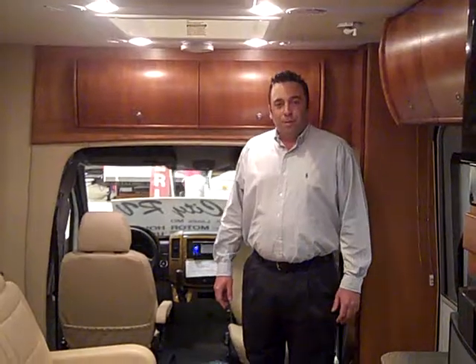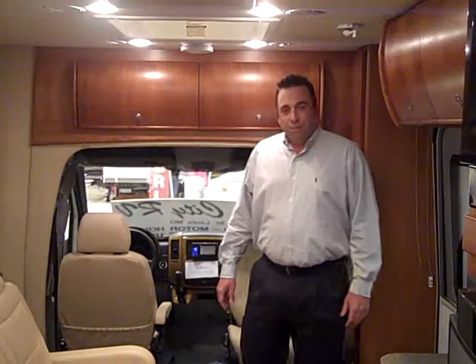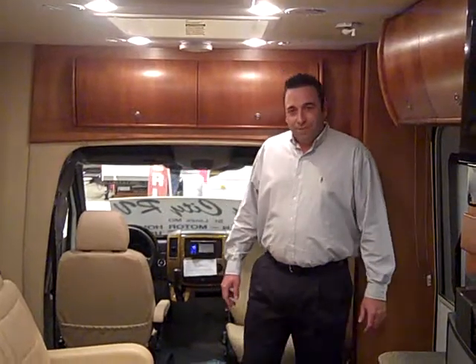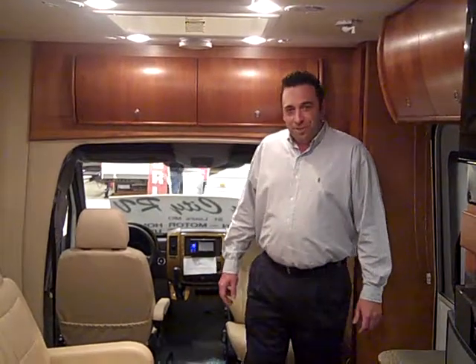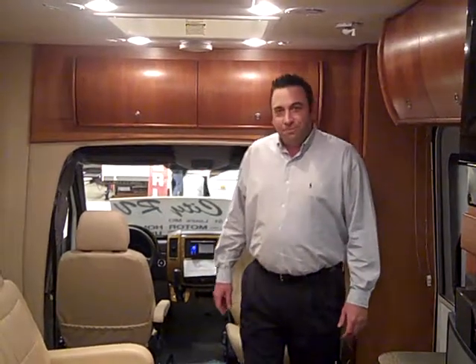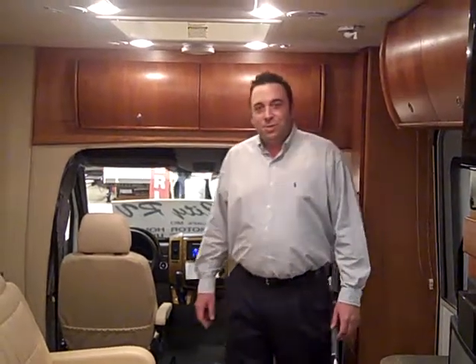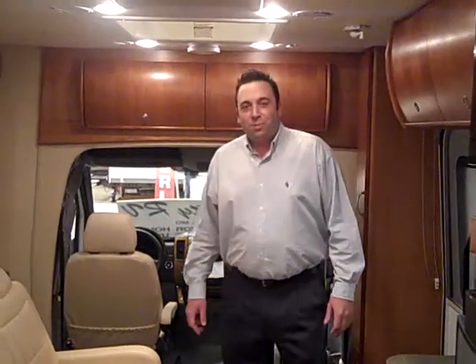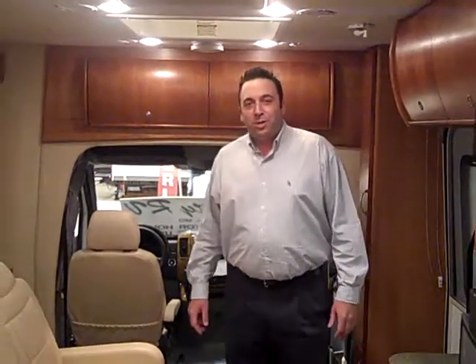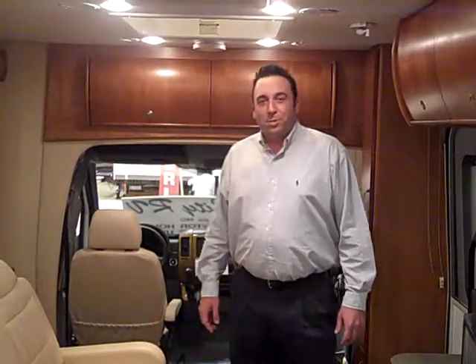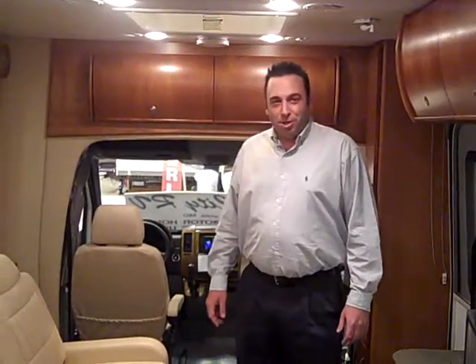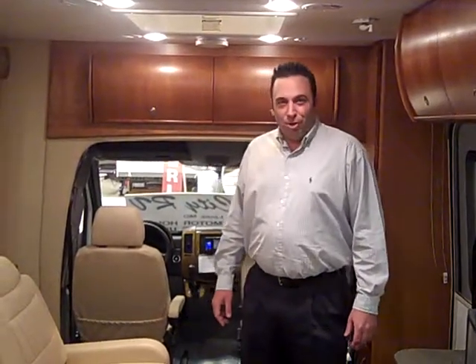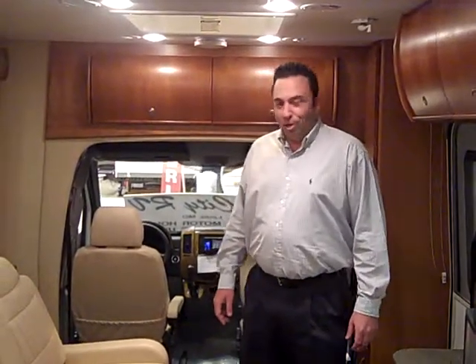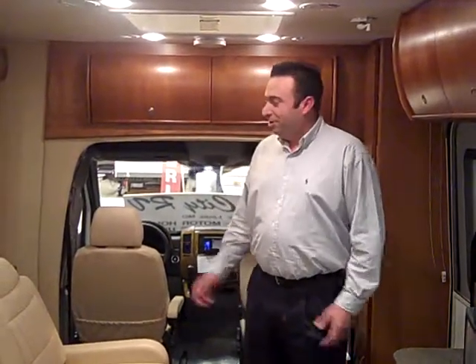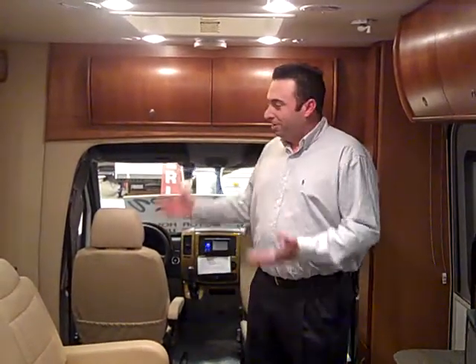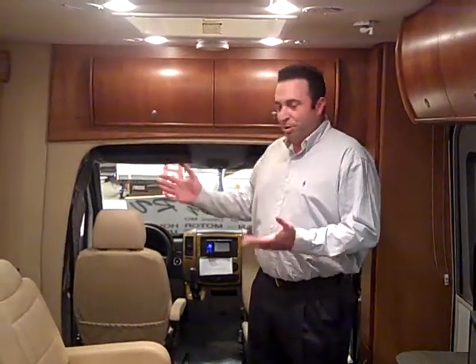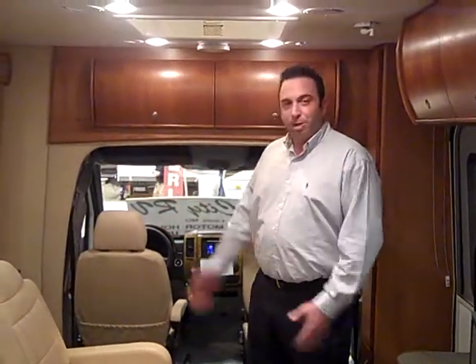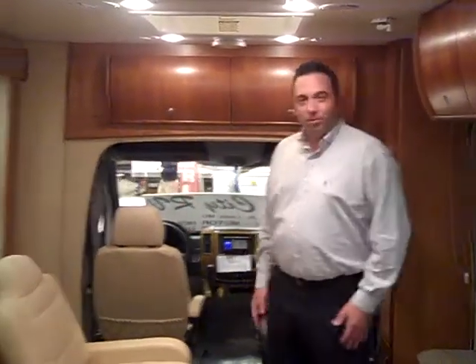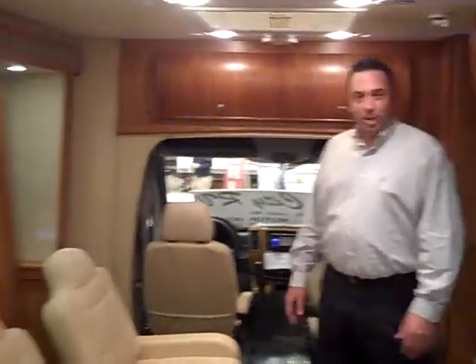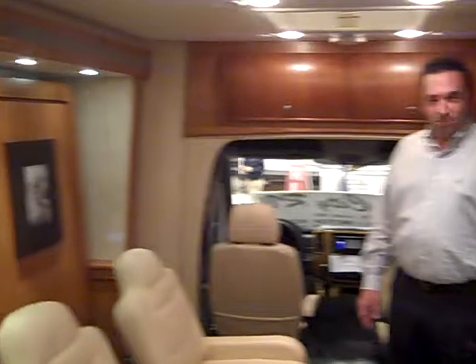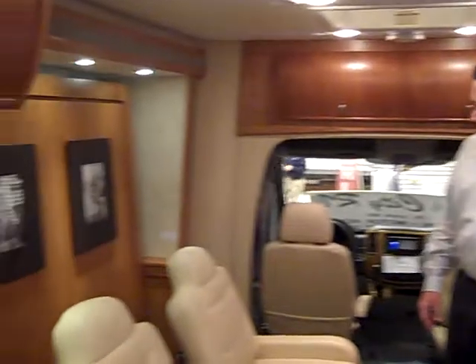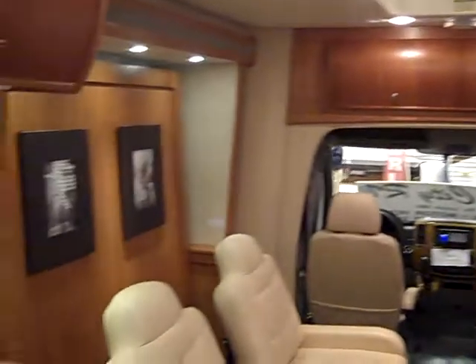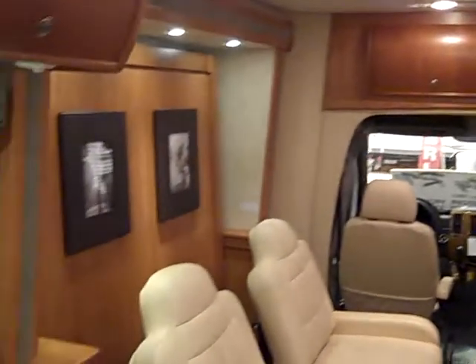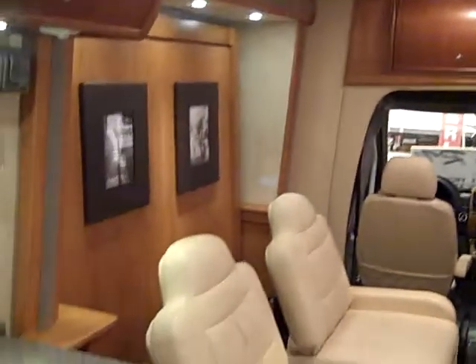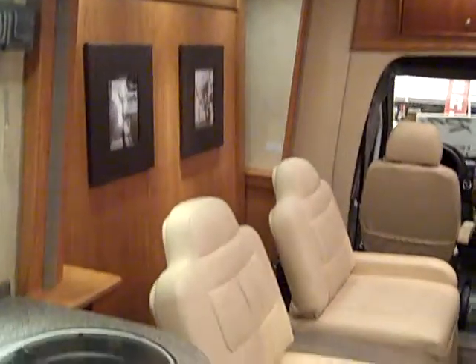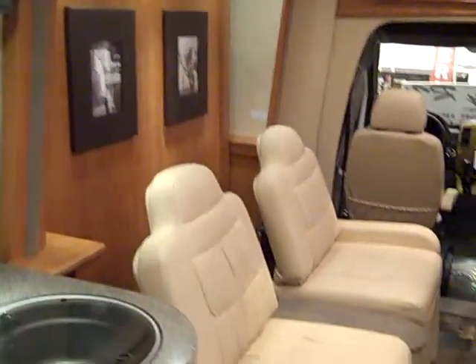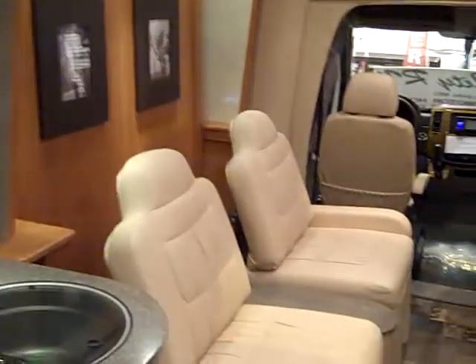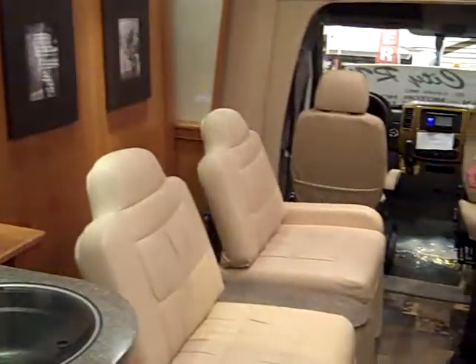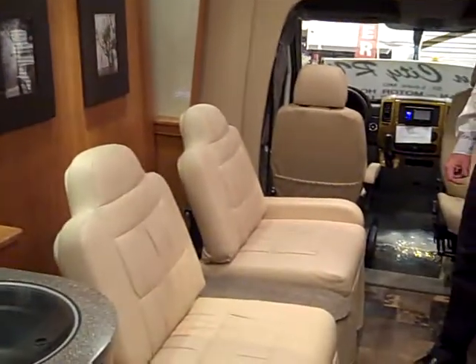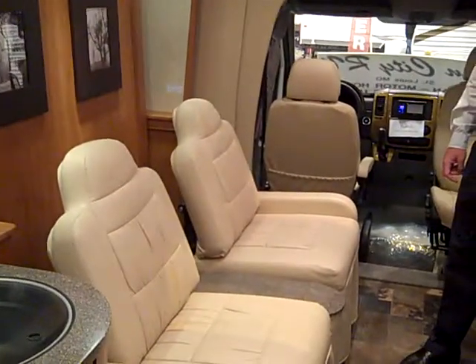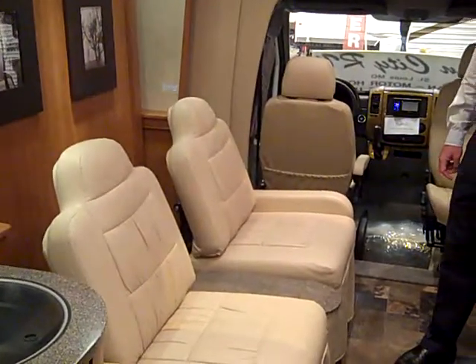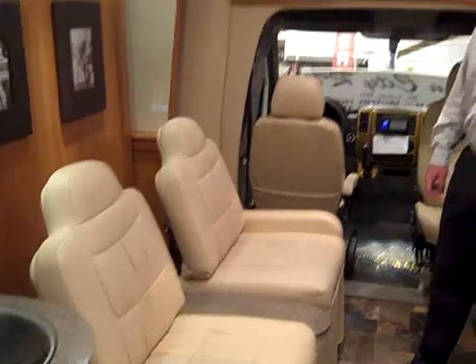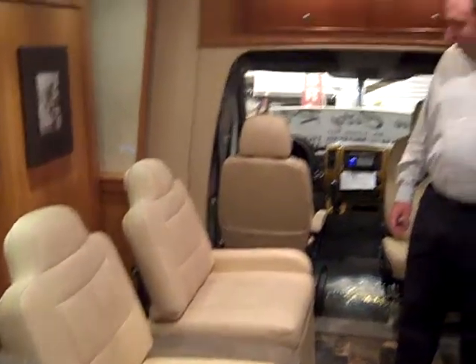Hi, welcome to Vancity. This is a product demonstration on the Unity Murphy bed. Very simple process. First,